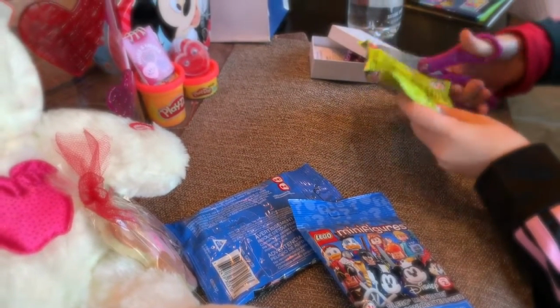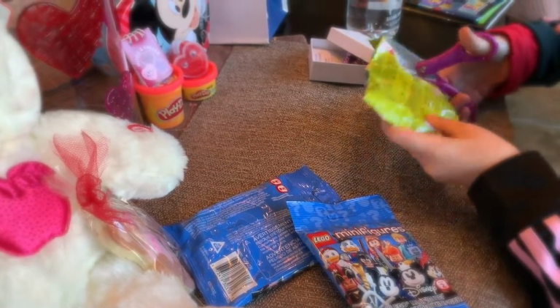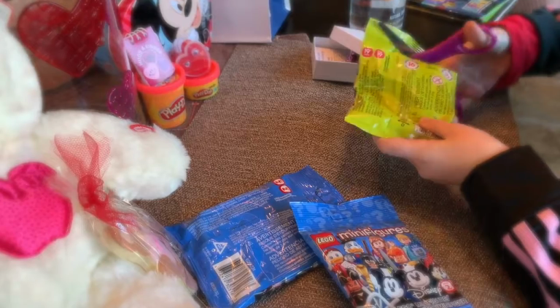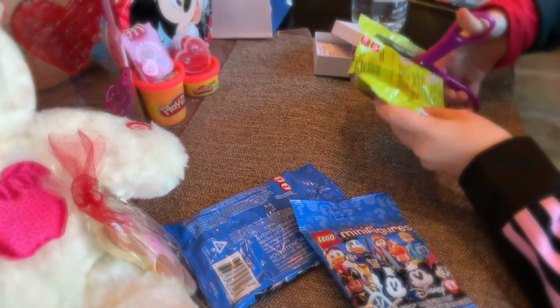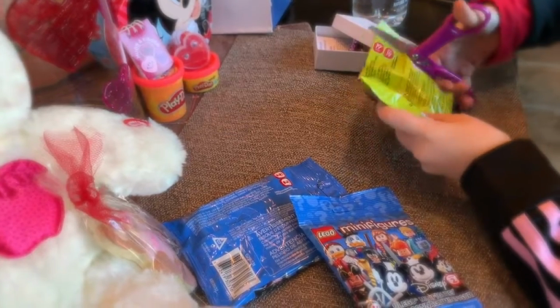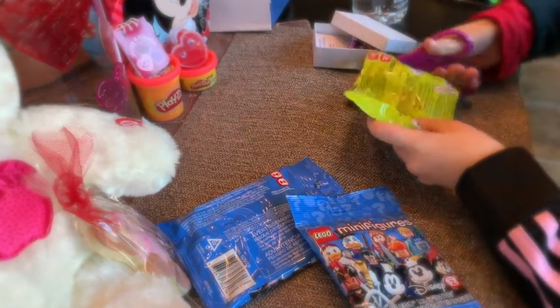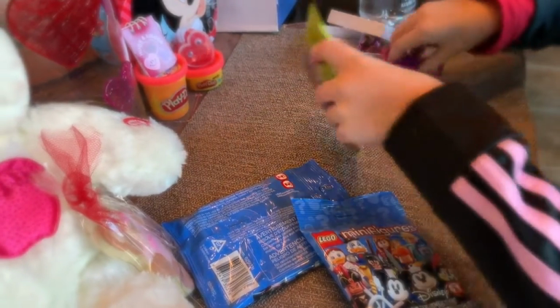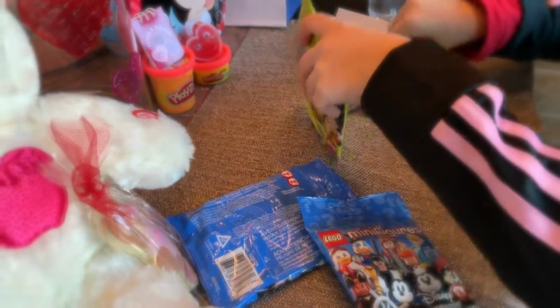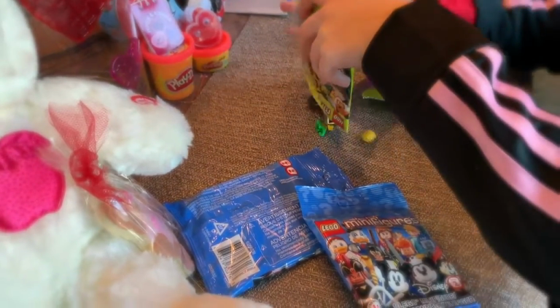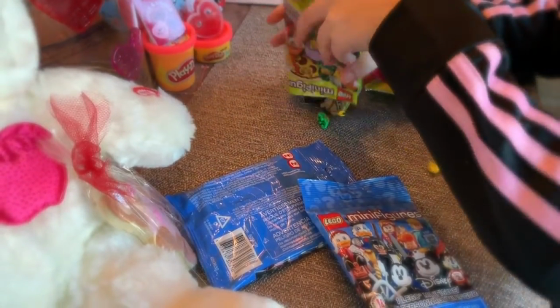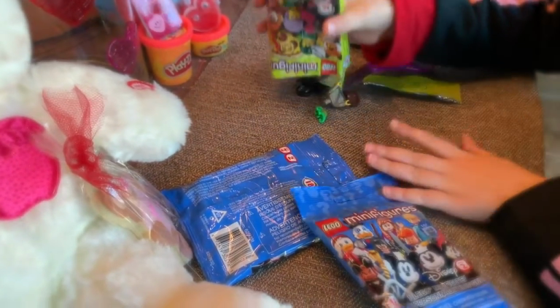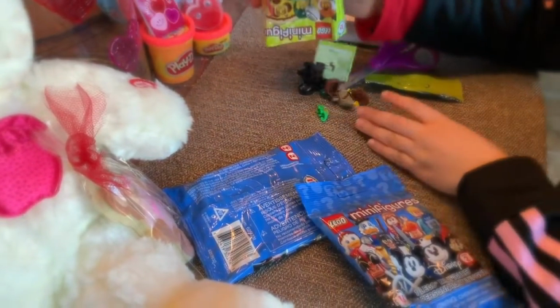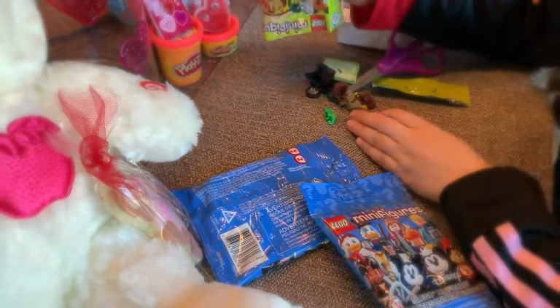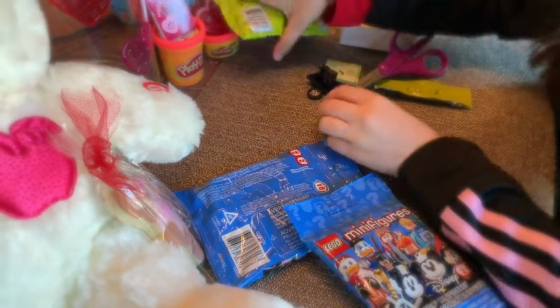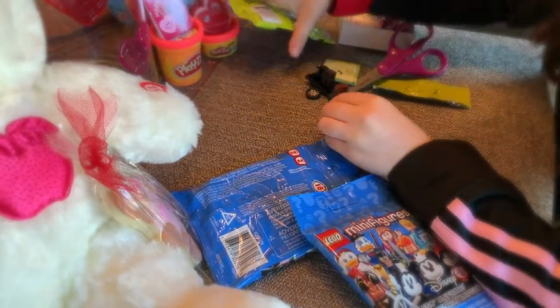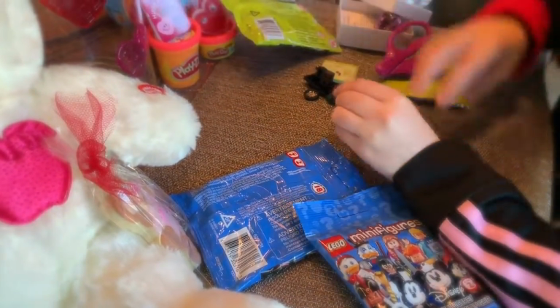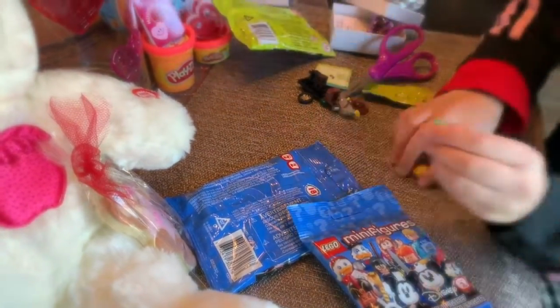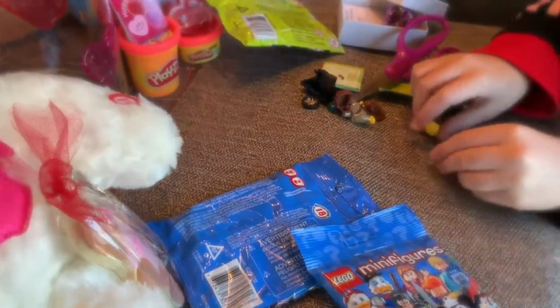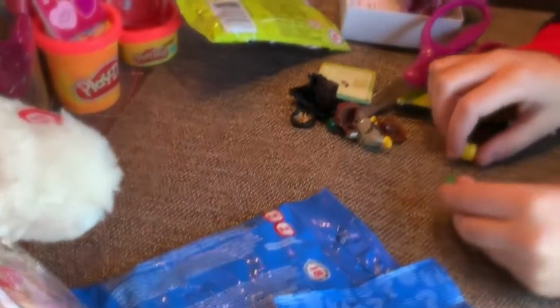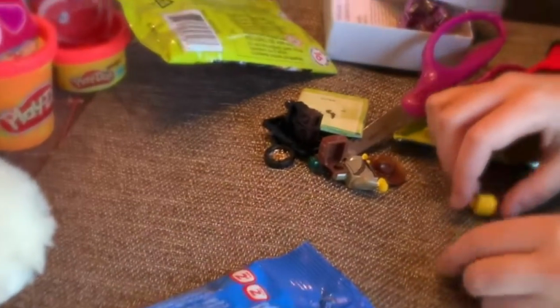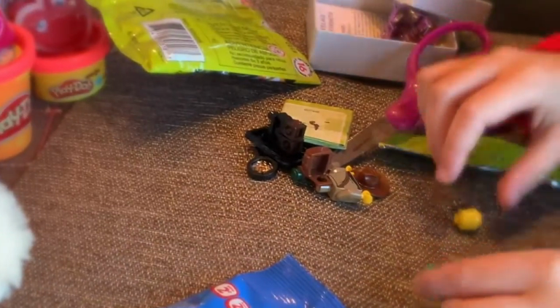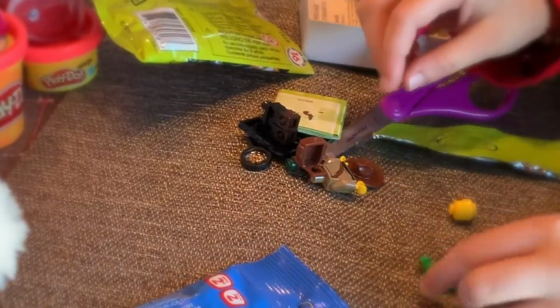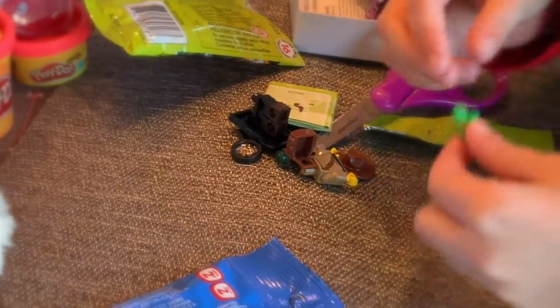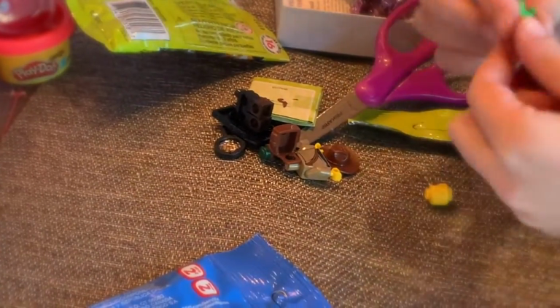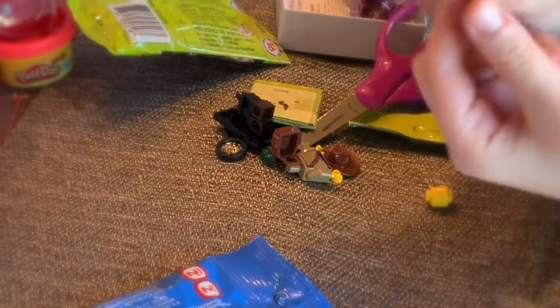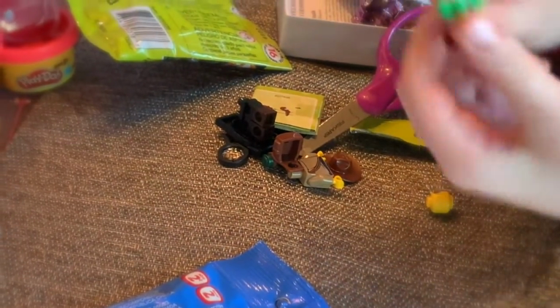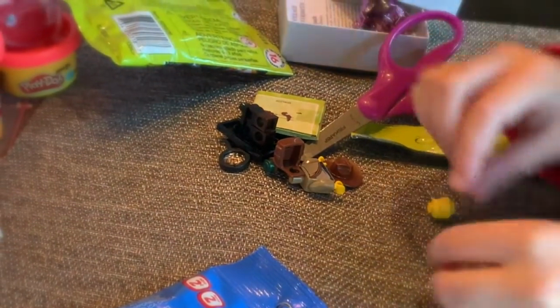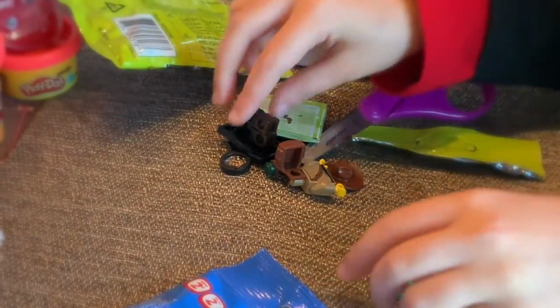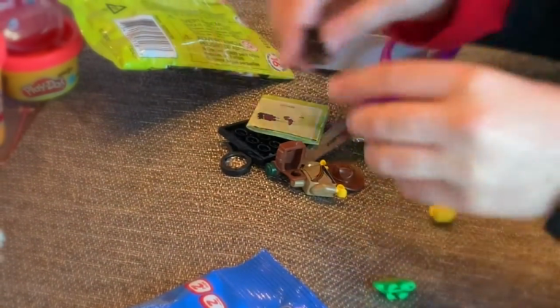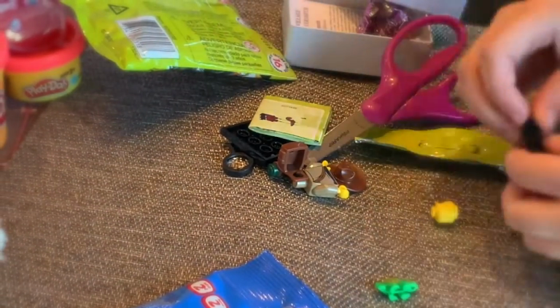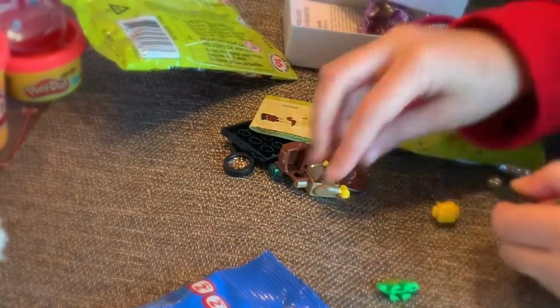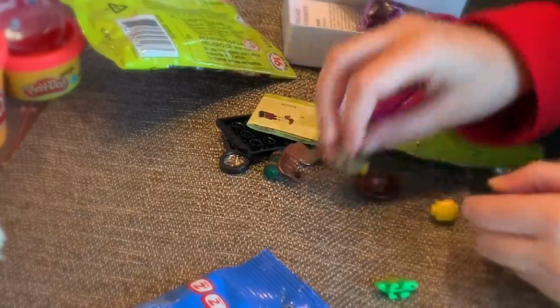Let's see who we got! Oh, I don't have this one yet — the little gecko. So cute! Let's put them together.